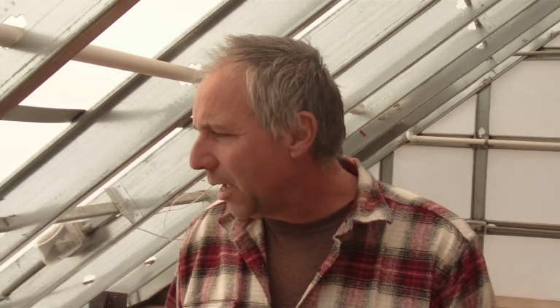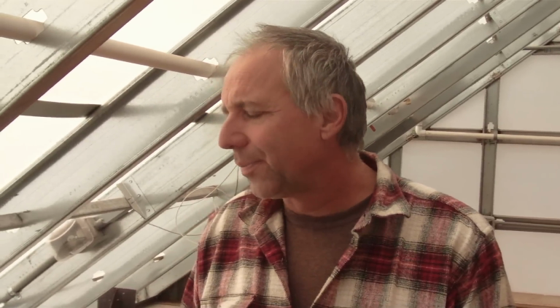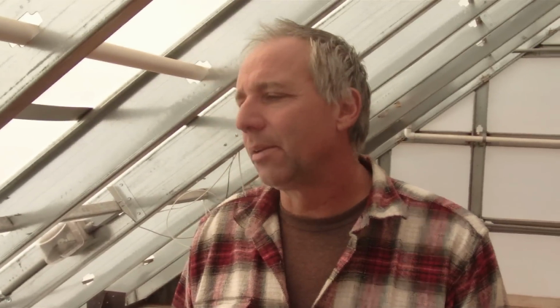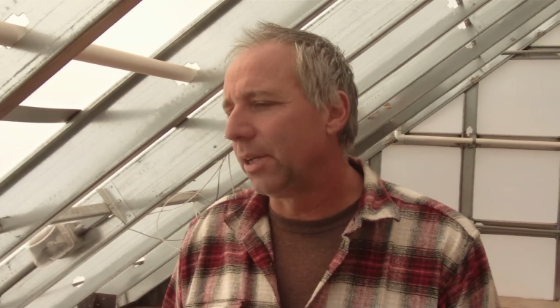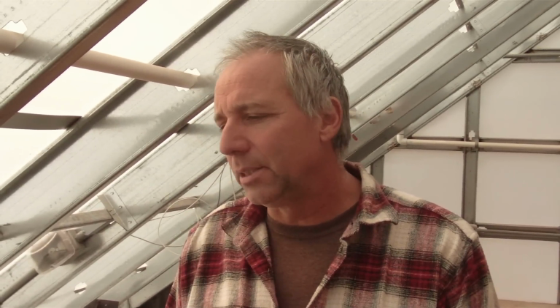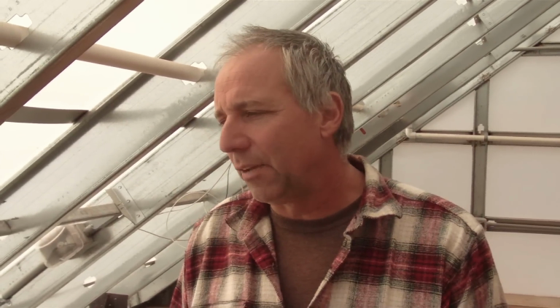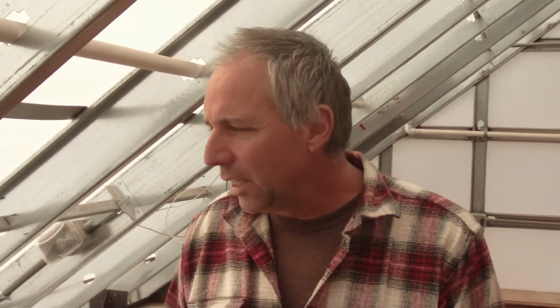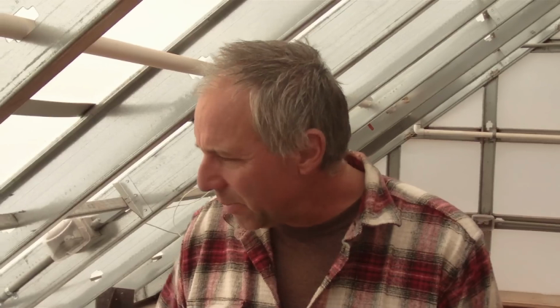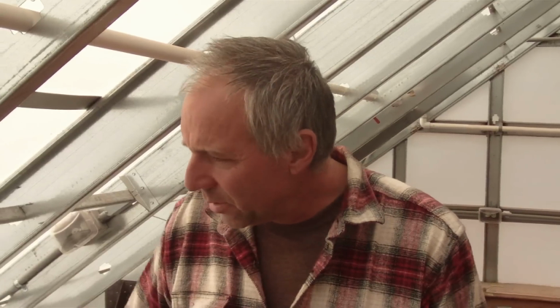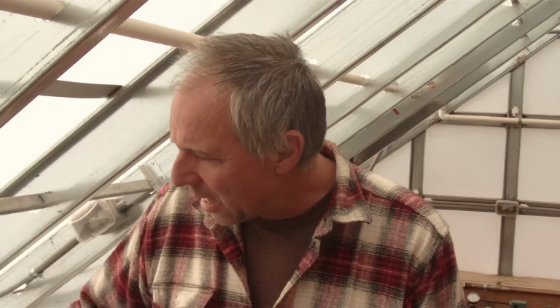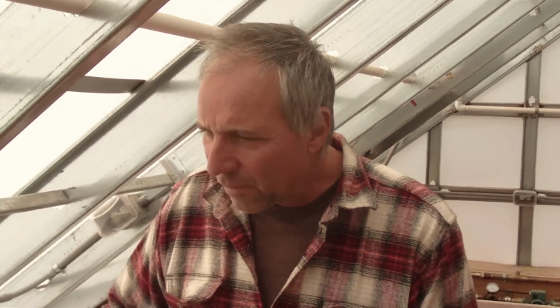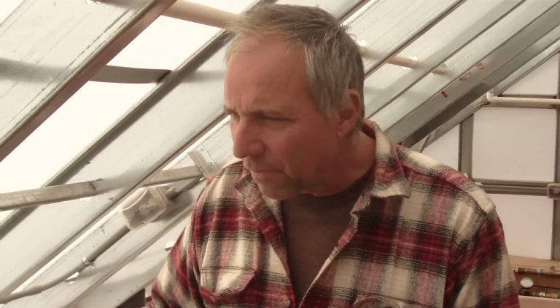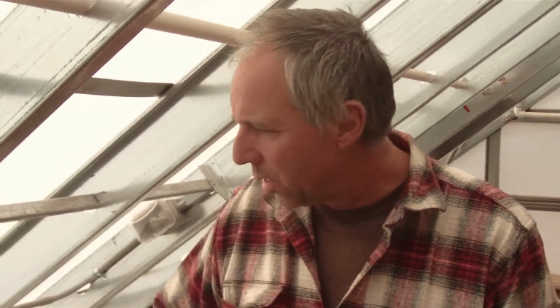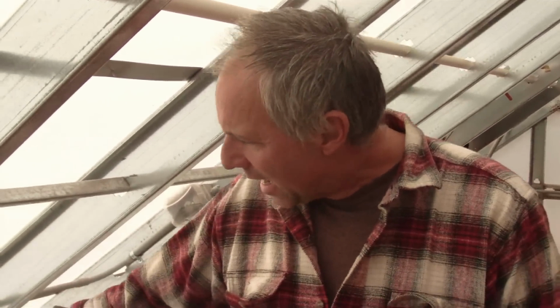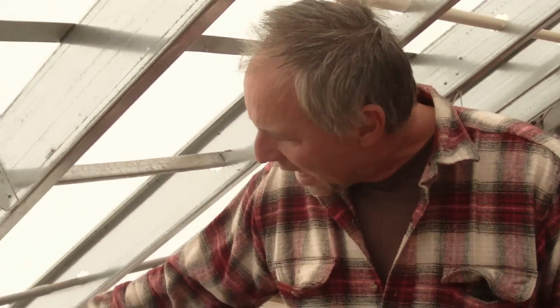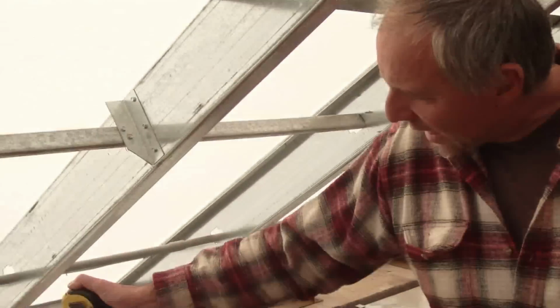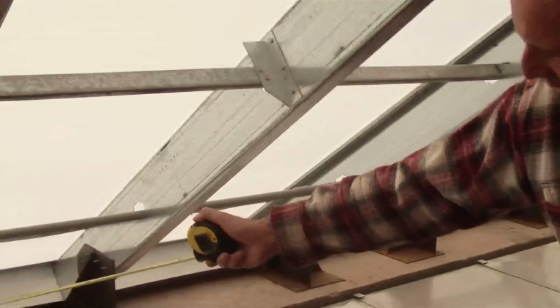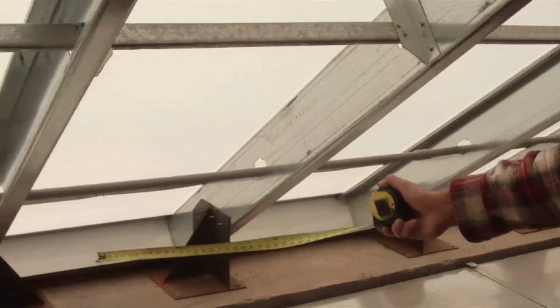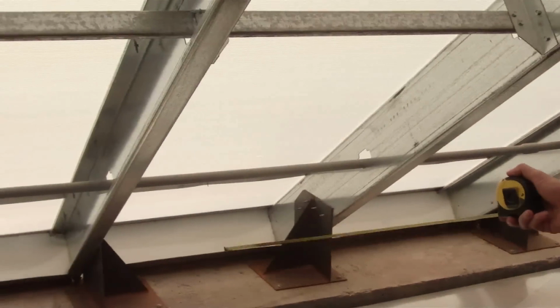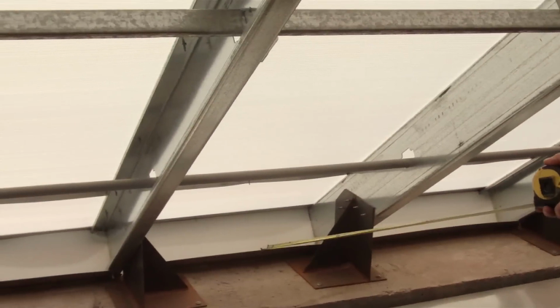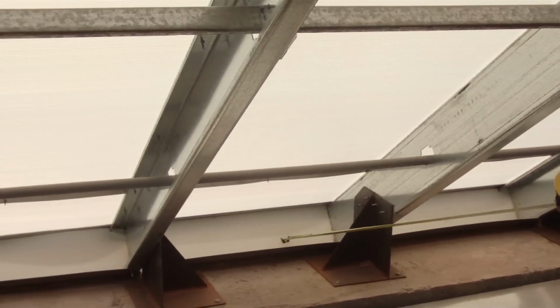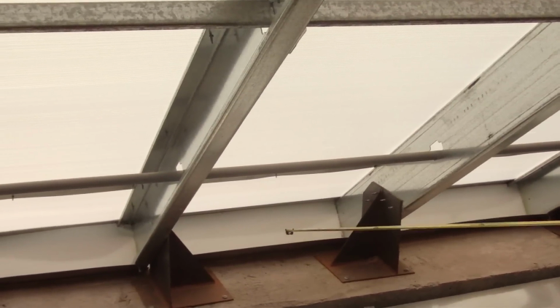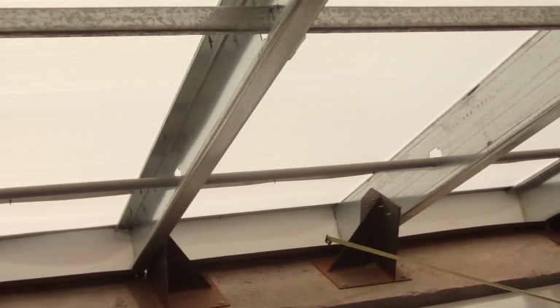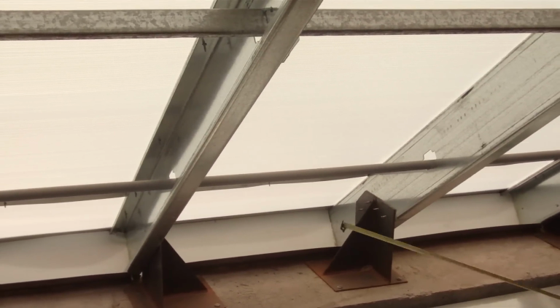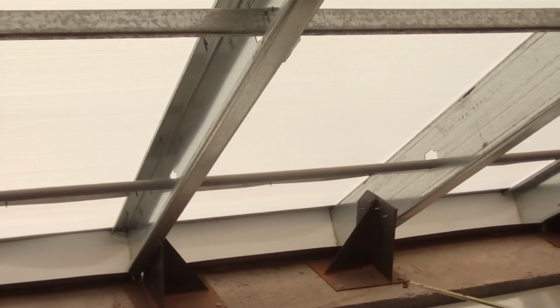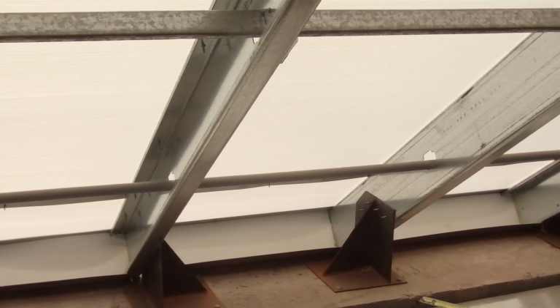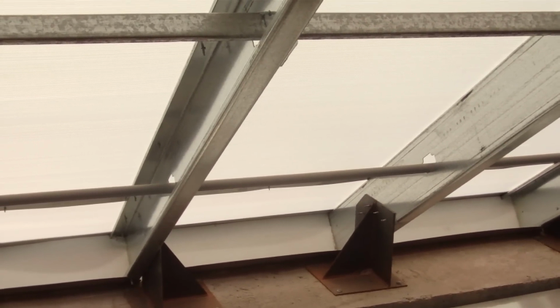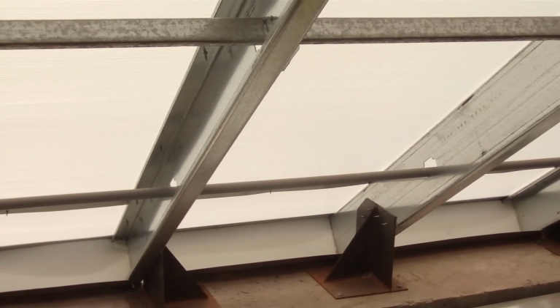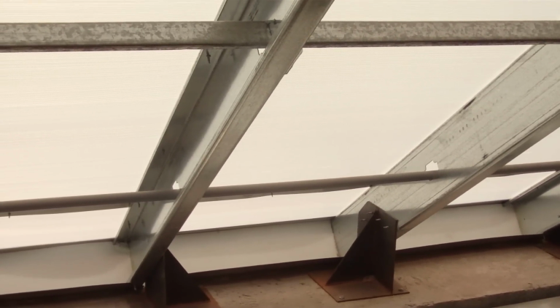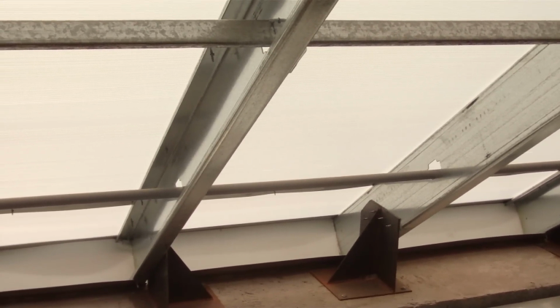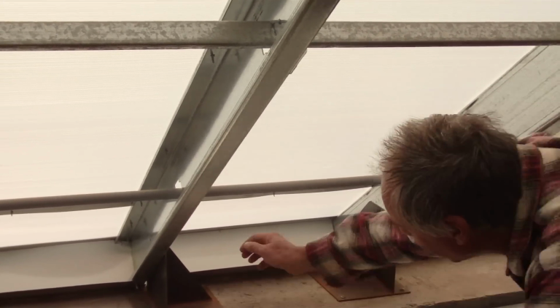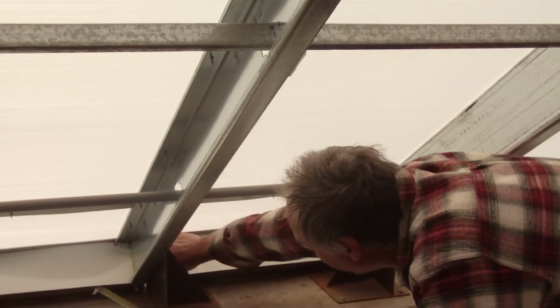So, if you guys remember from before, on the outside of this there is a screened-in surface, right? On the backside of this piece right here.